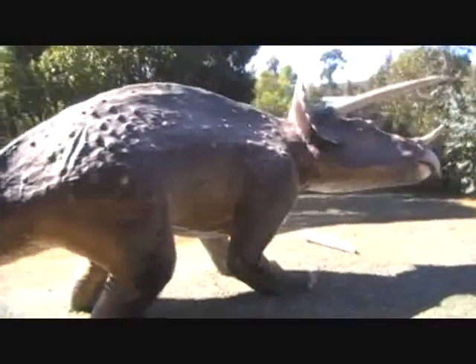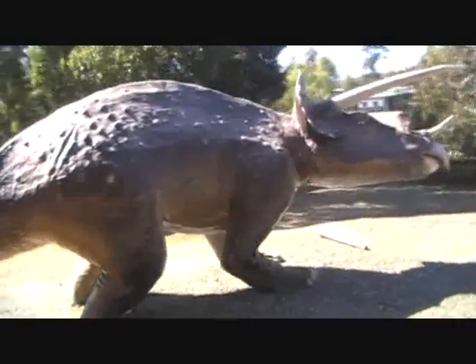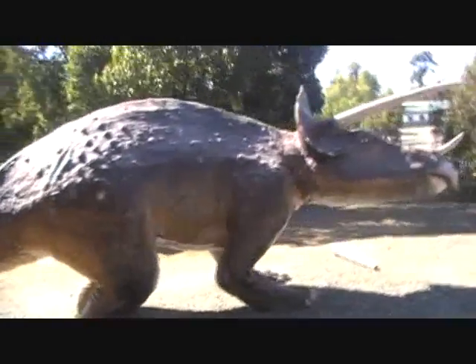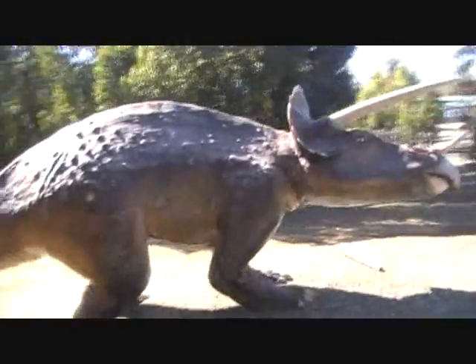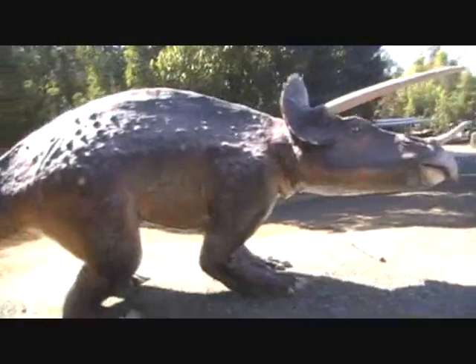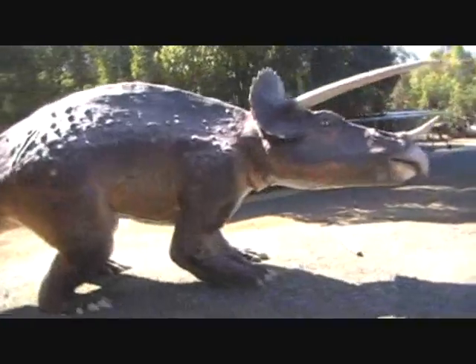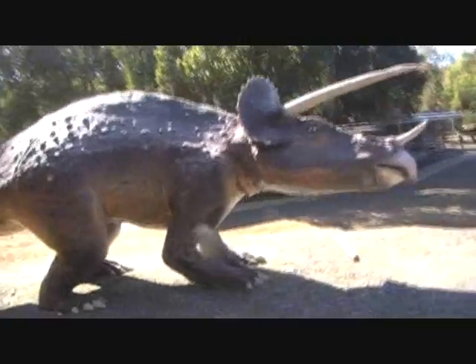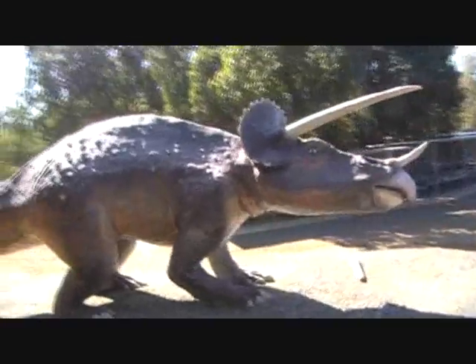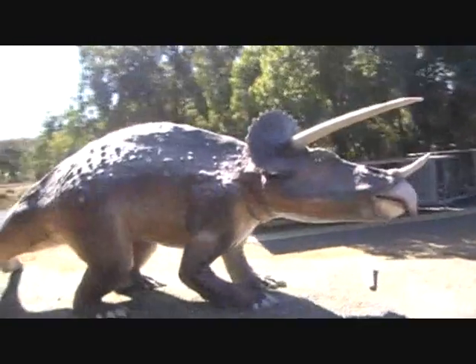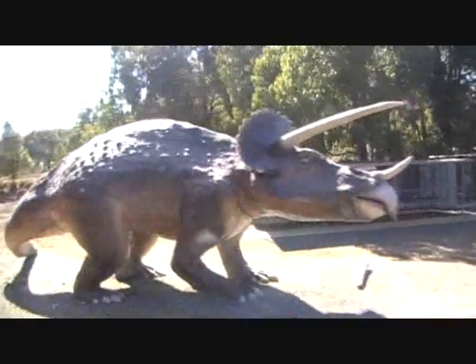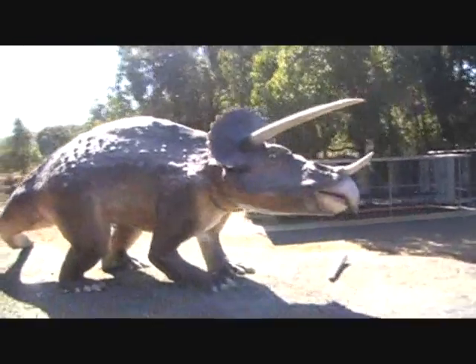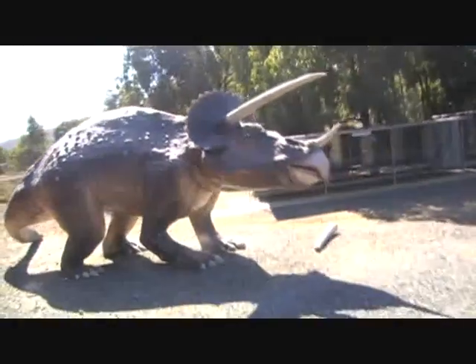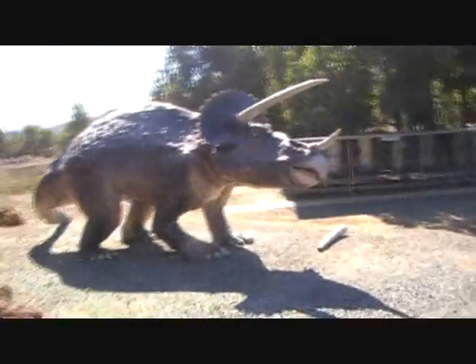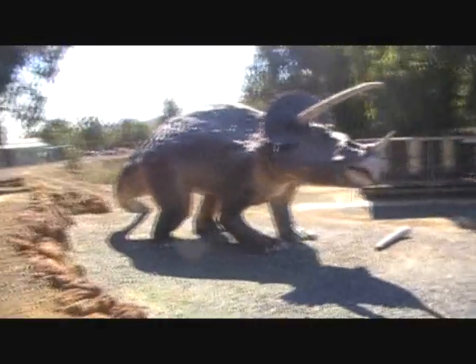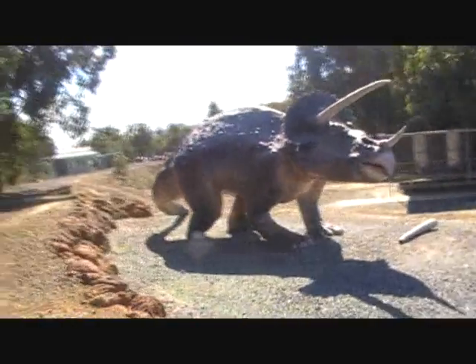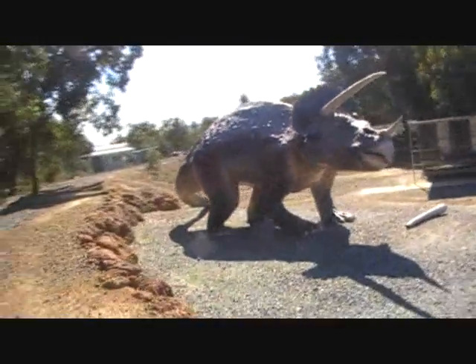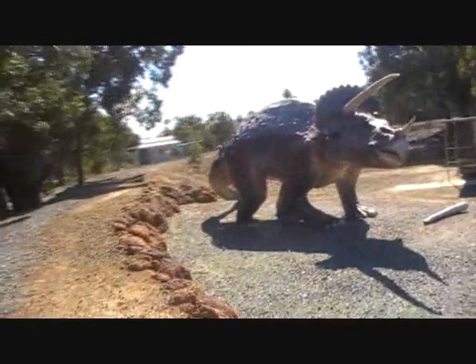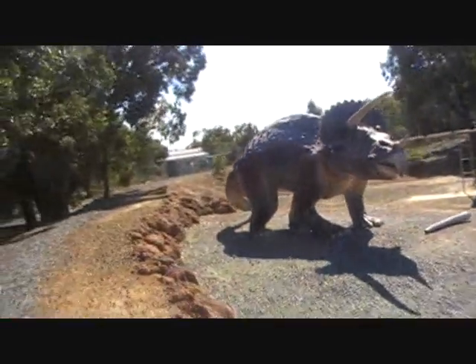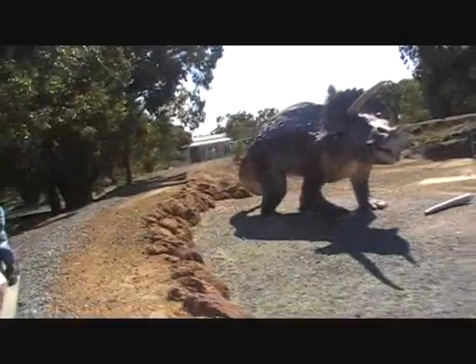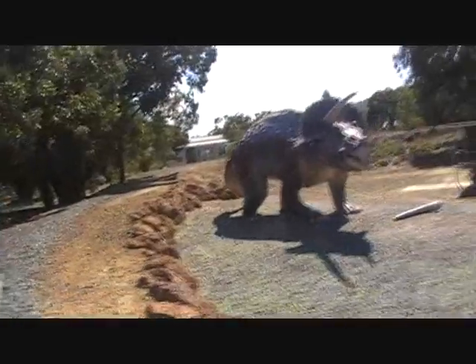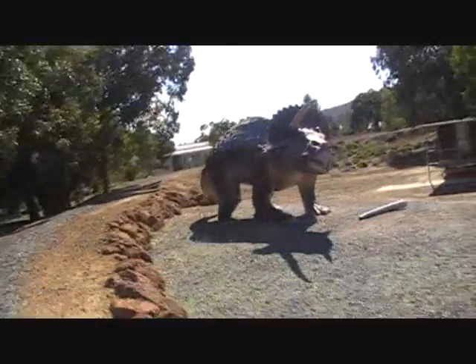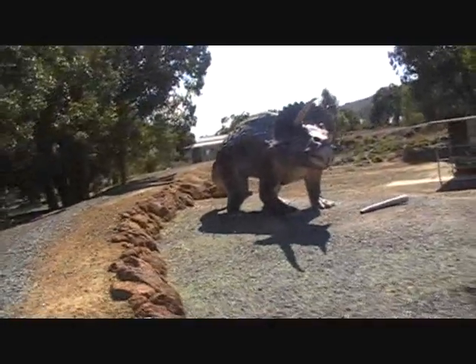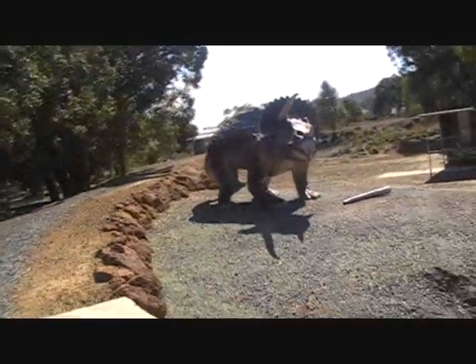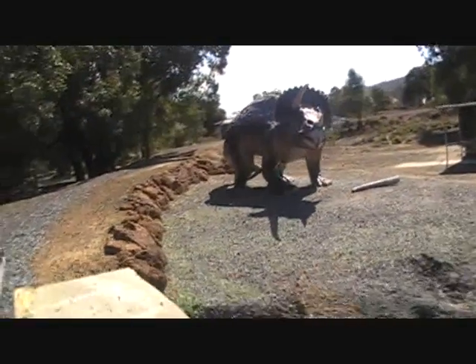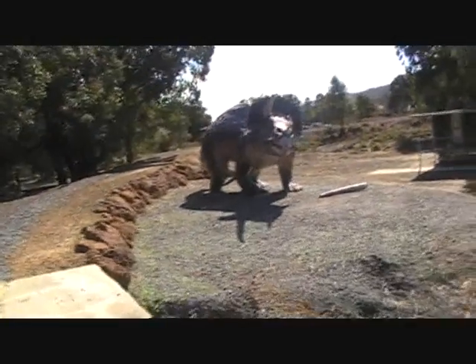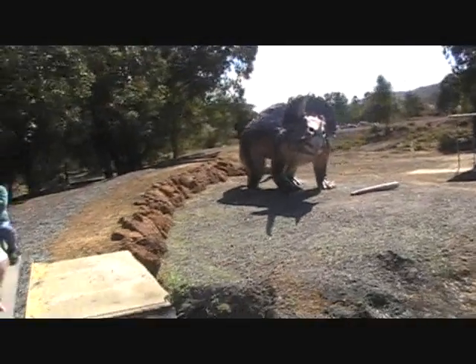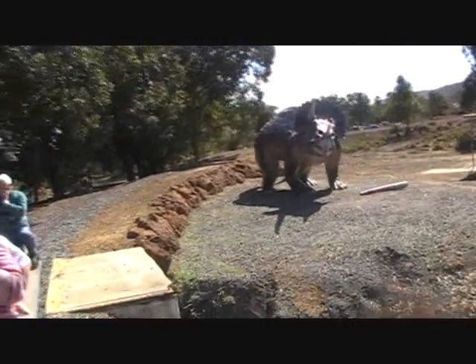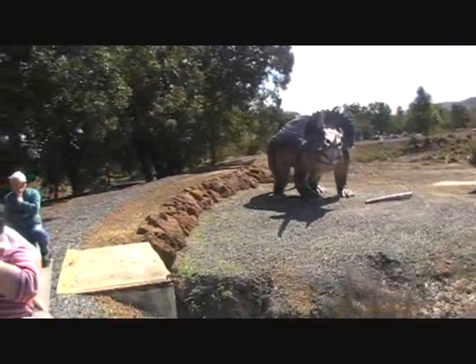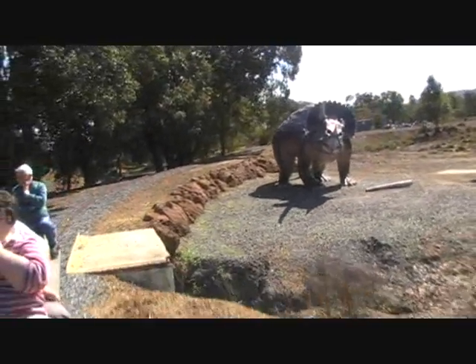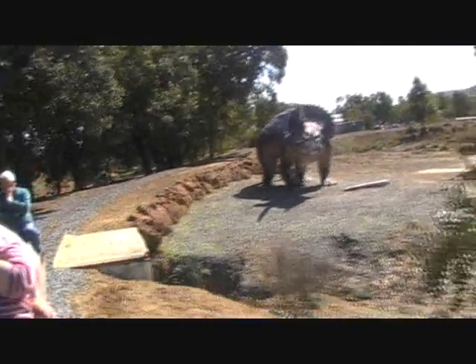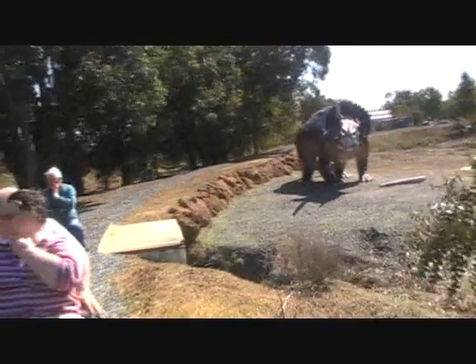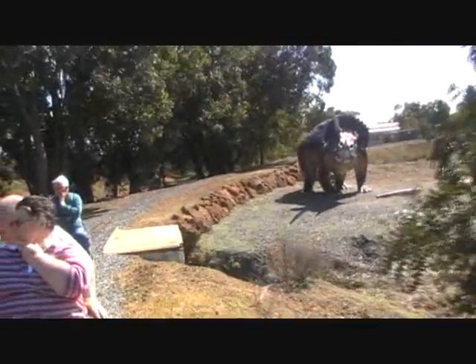Triceratops — Triceratops has become a Biceratops. That's the dinosaur joke we've got. You hear about the dinosaur that suffered from depression? It's called Triceropax.